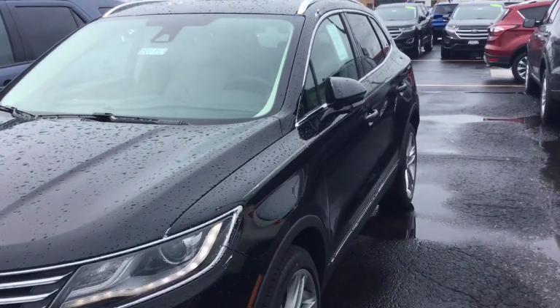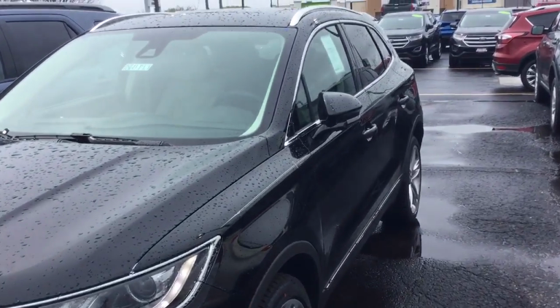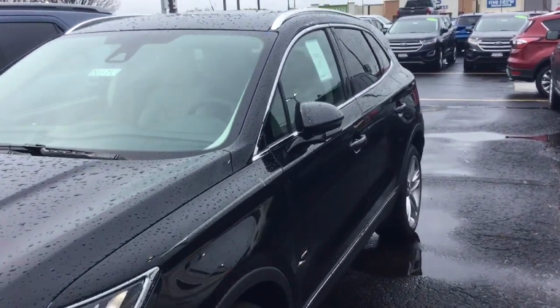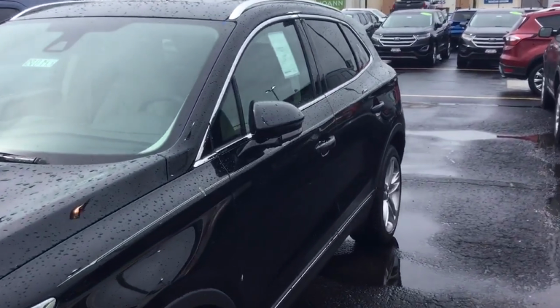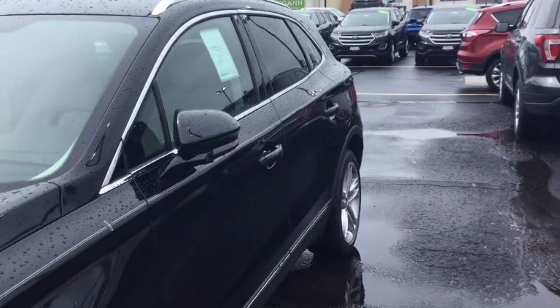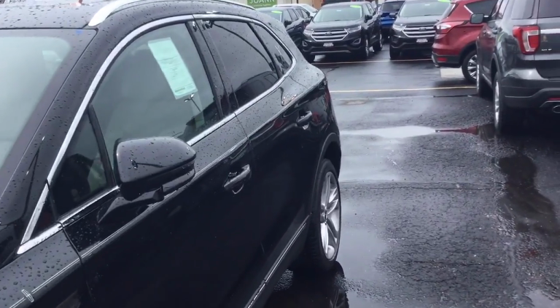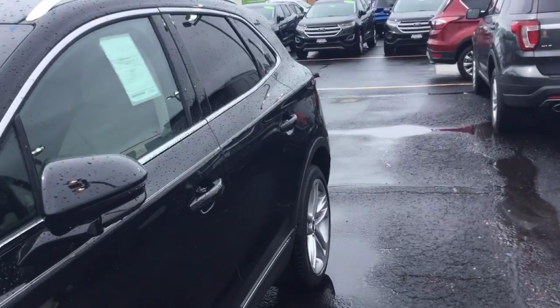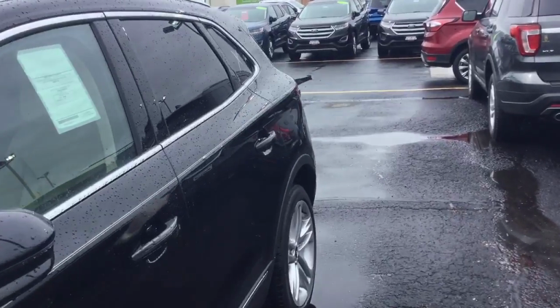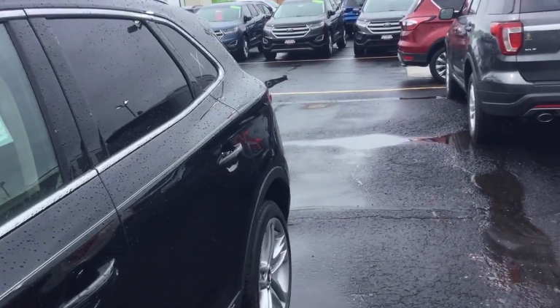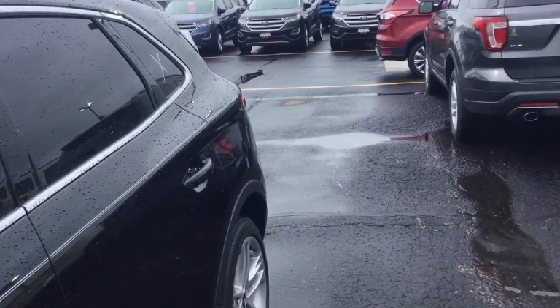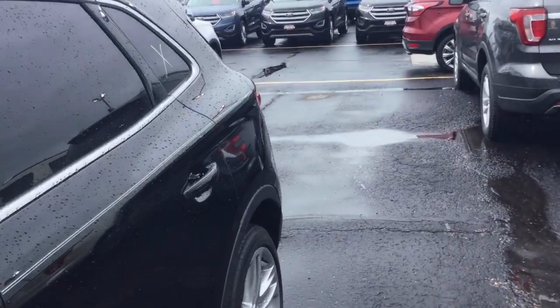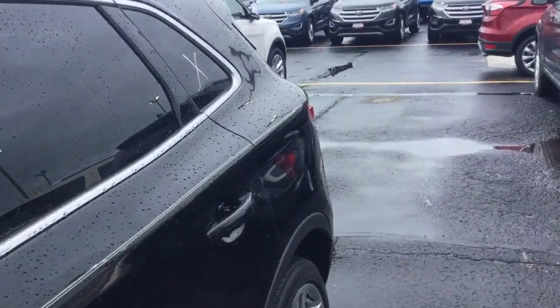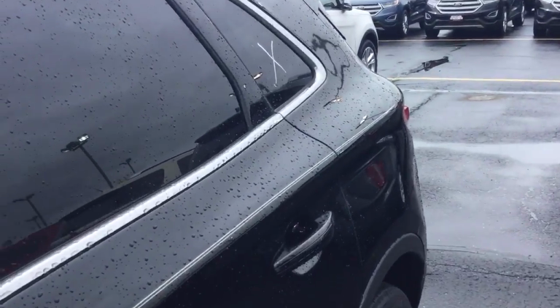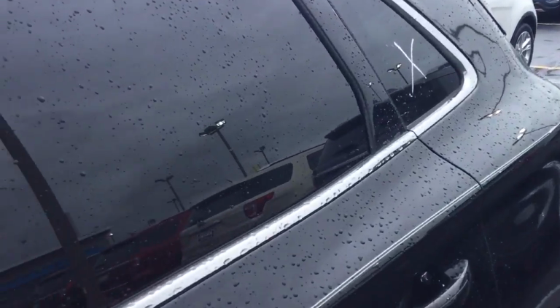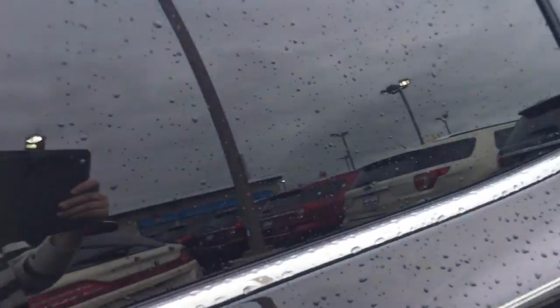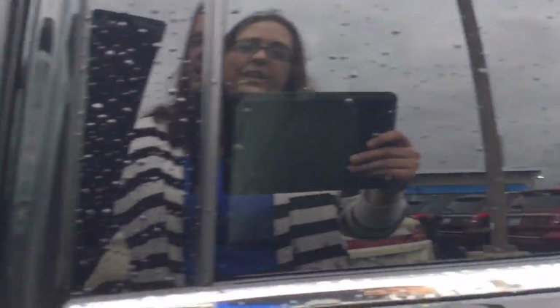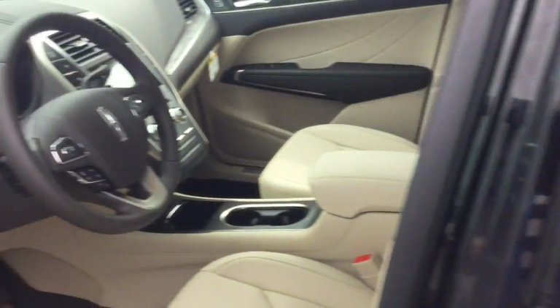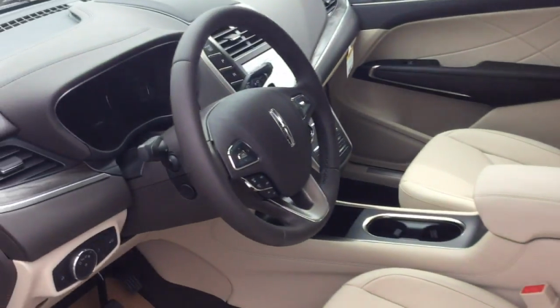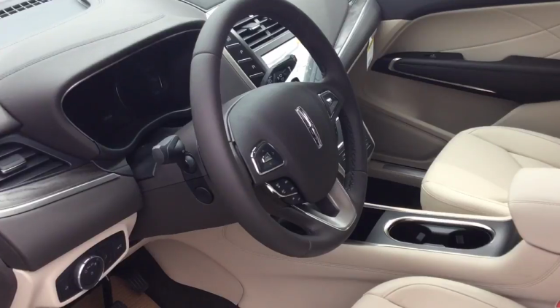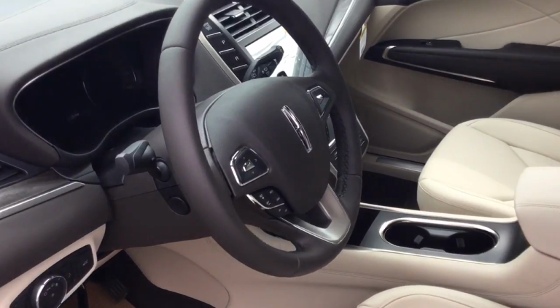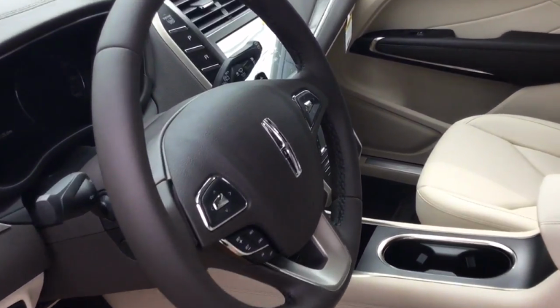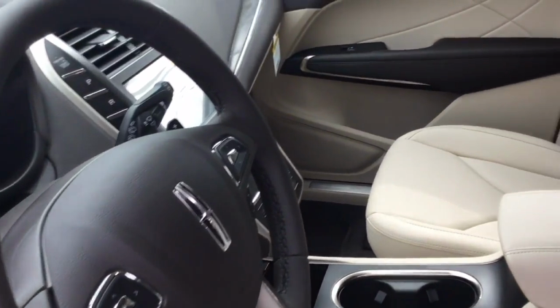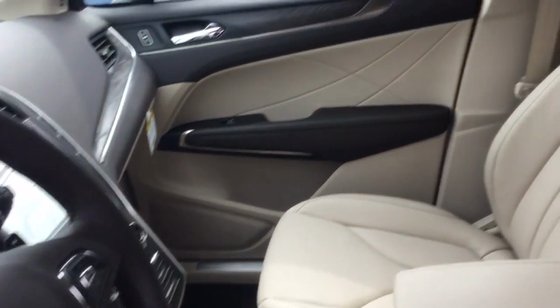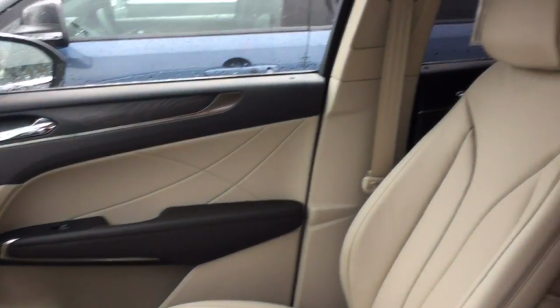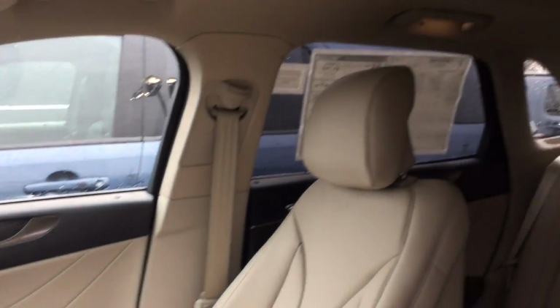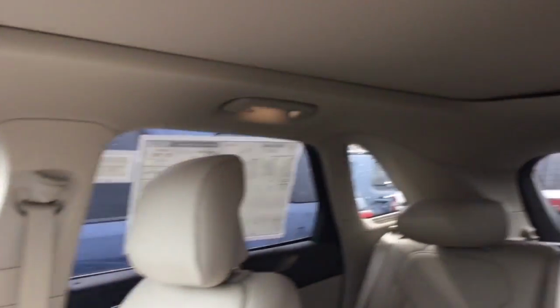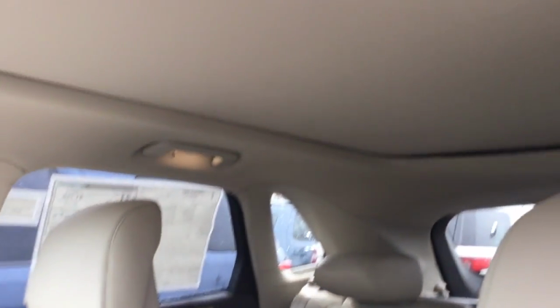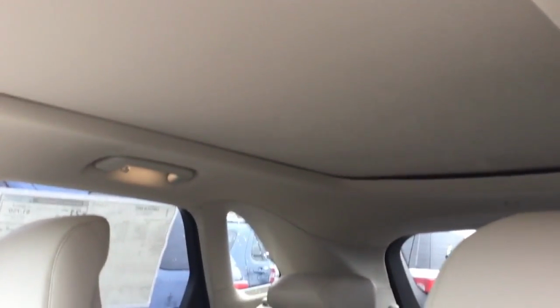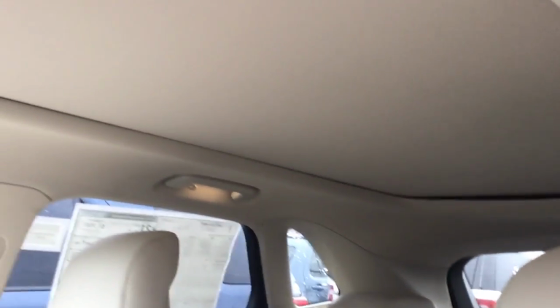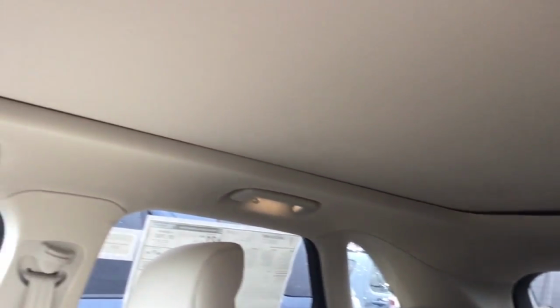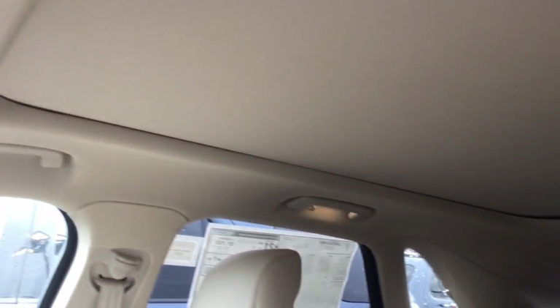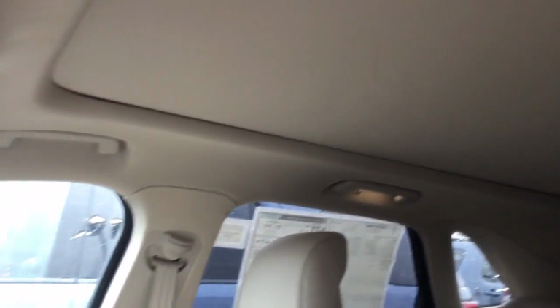It does have everything you're looking for with the all-wheel drive. It's got heated and cooled front seats, it's got a heated steering wheel, and it's got the sunroof, or the large Vista roof right here.